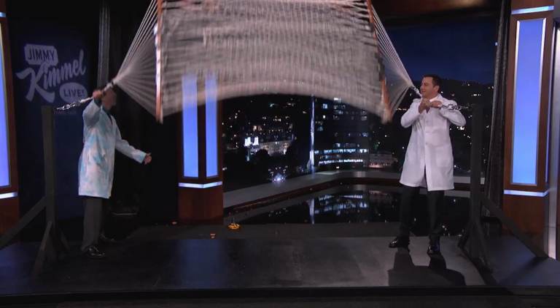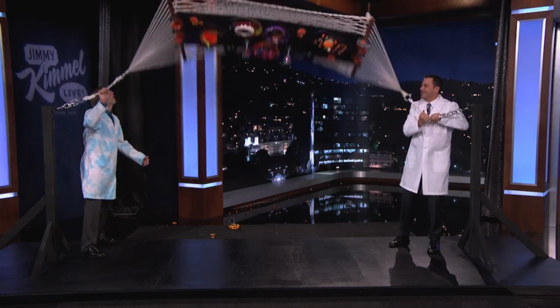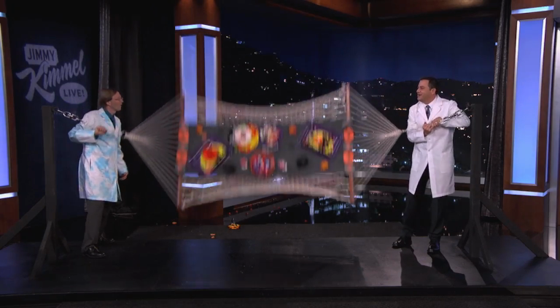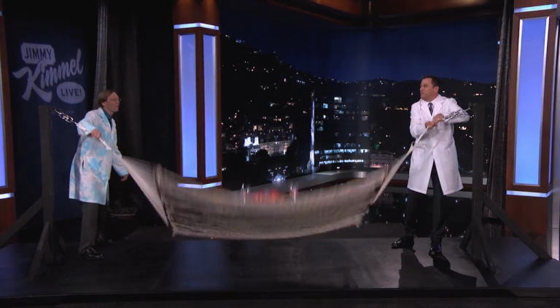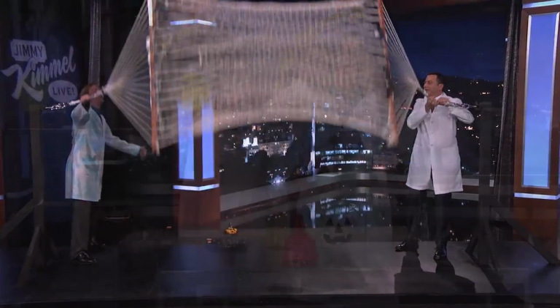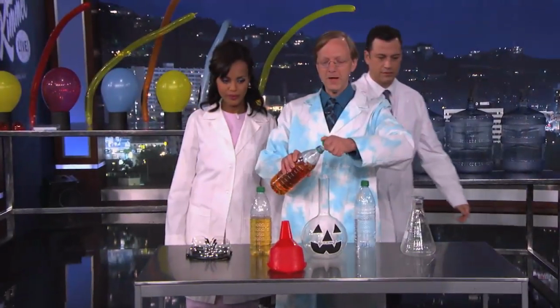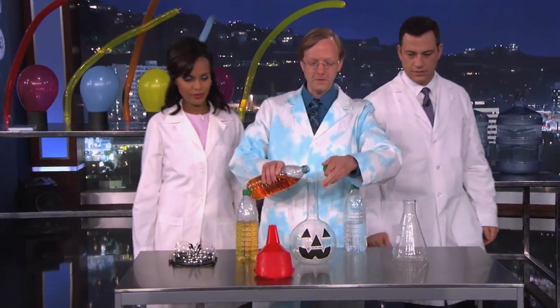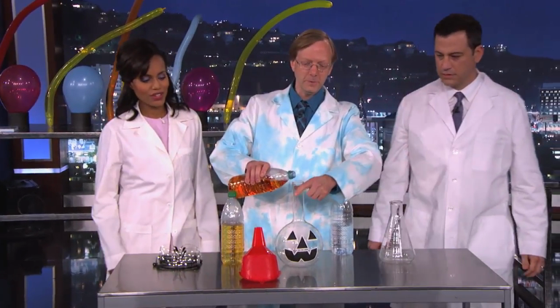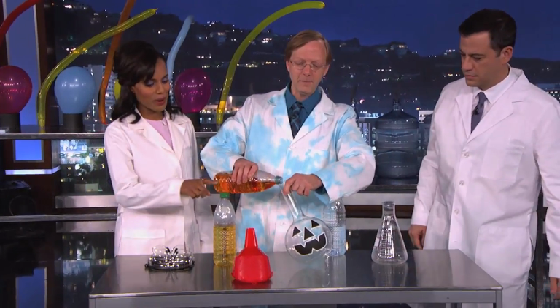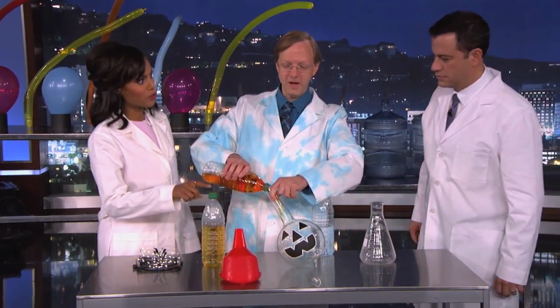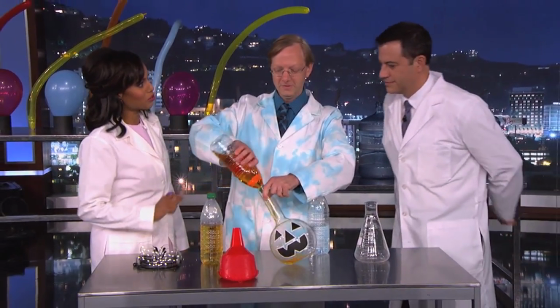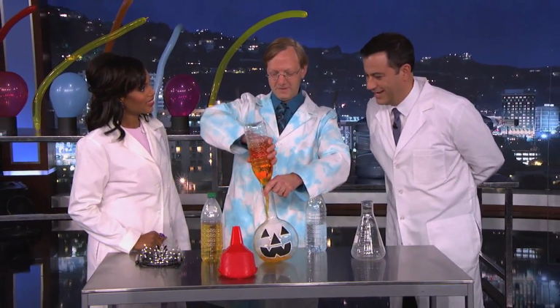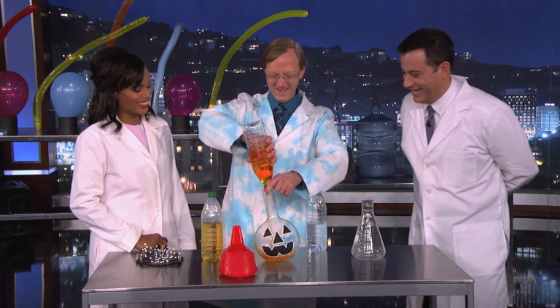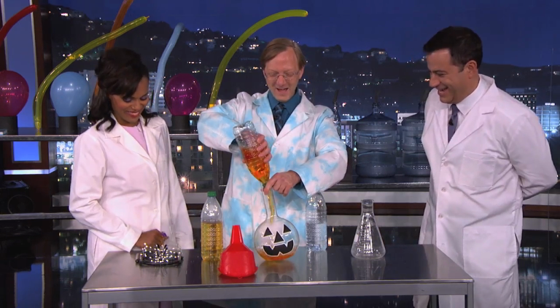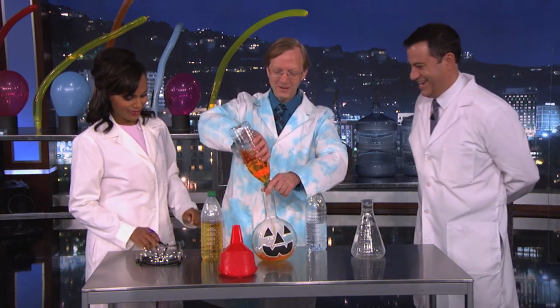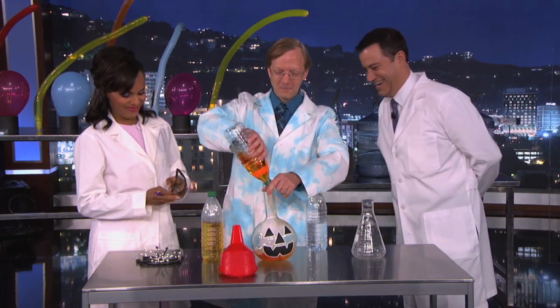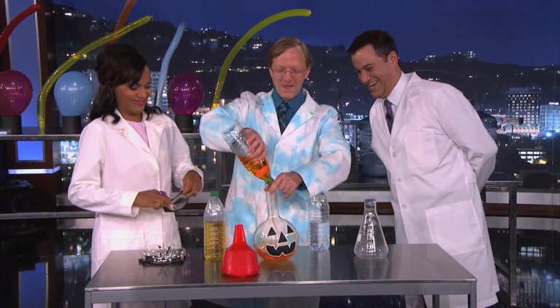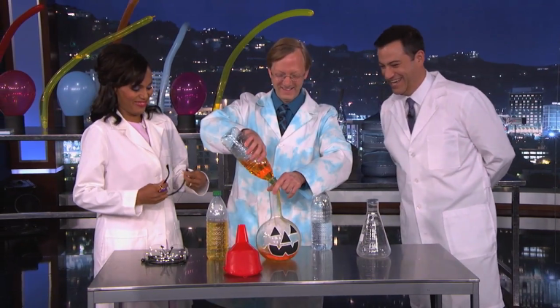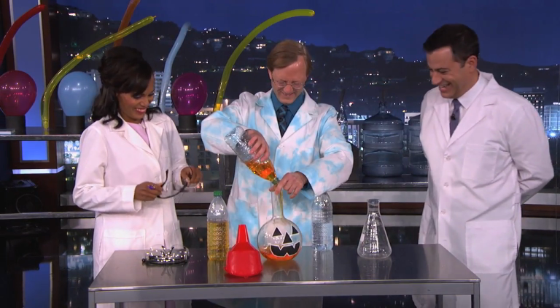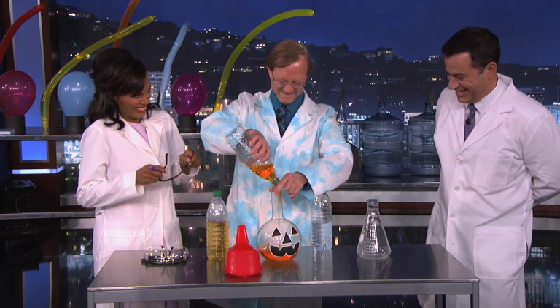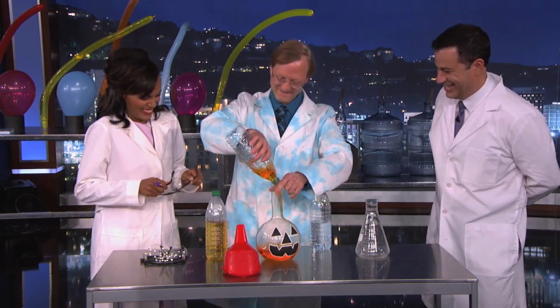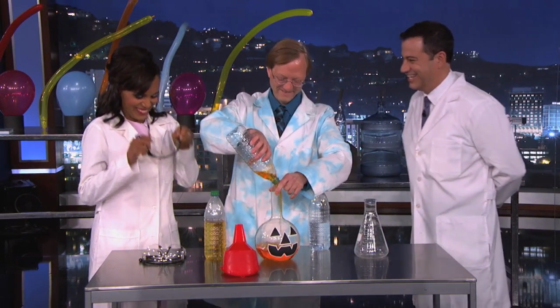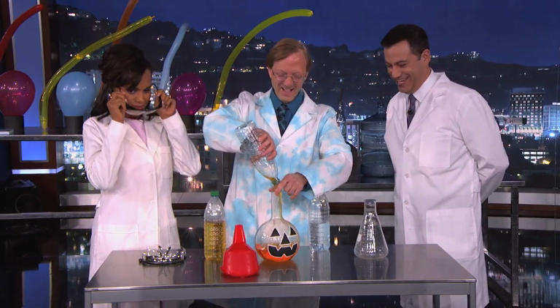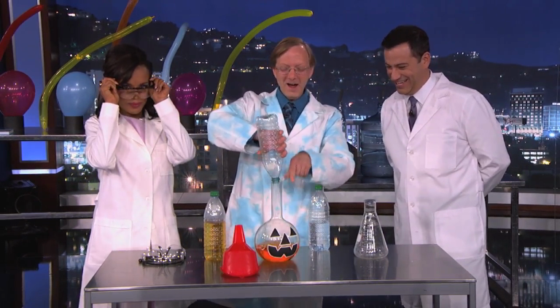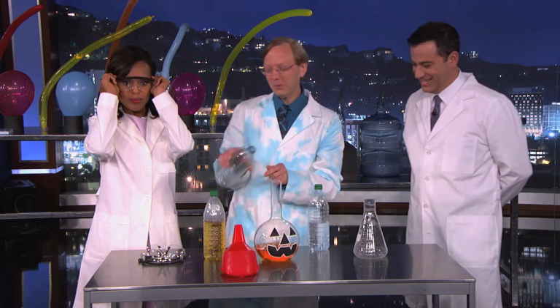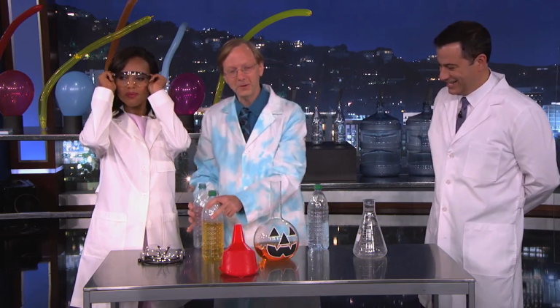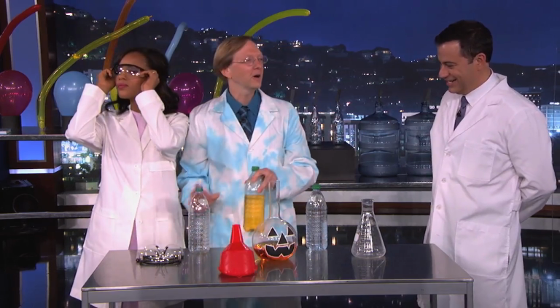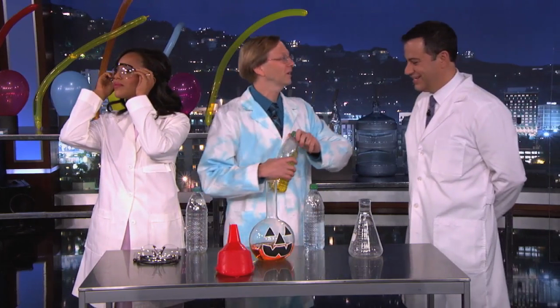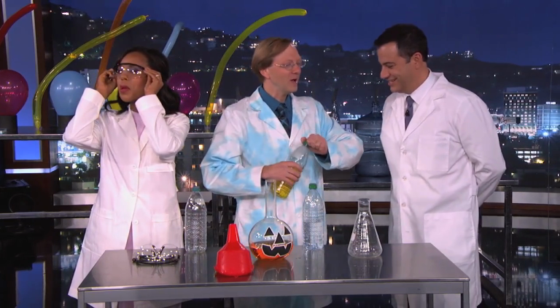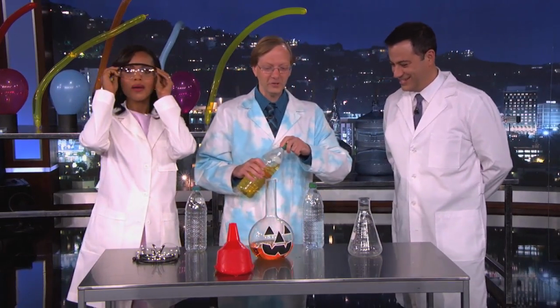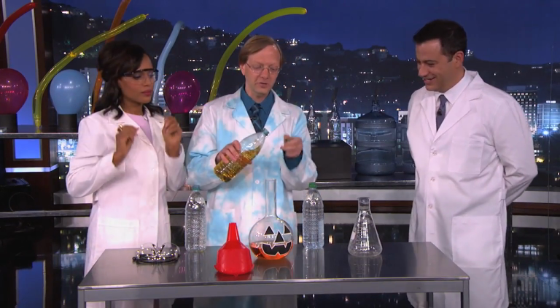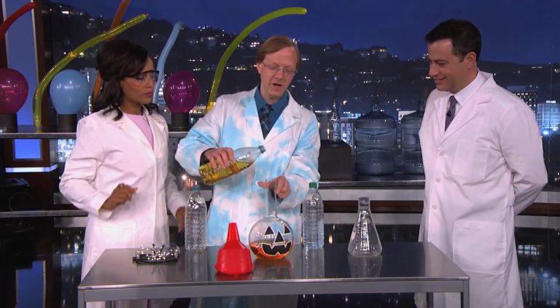All right, let's do a little chemistry. So we've got here a little bit of a chemical reaction. What we're going to do is a reaction that's a color-changing reaction.